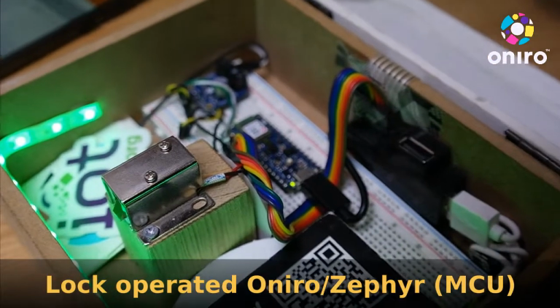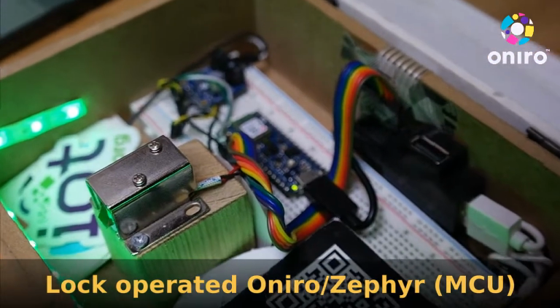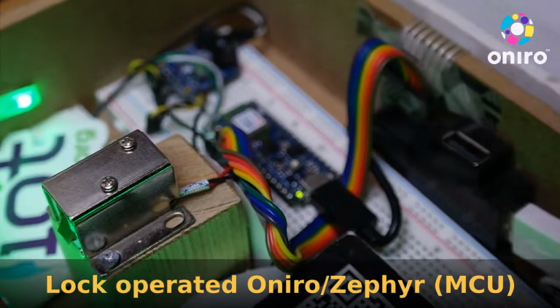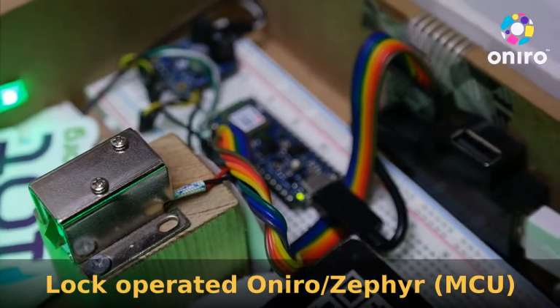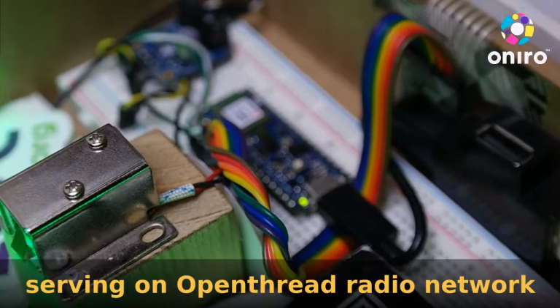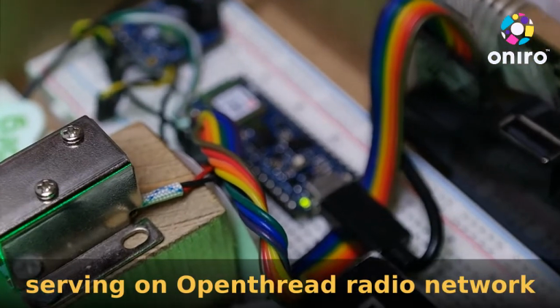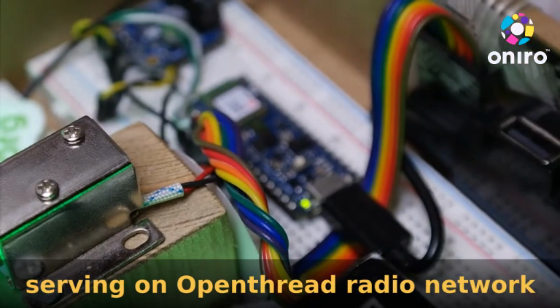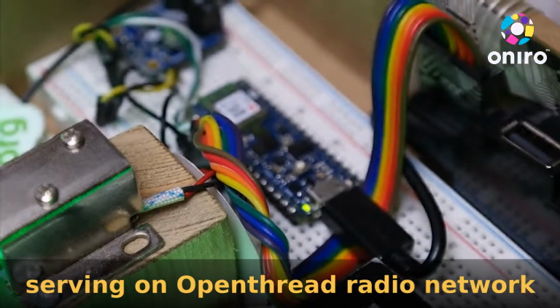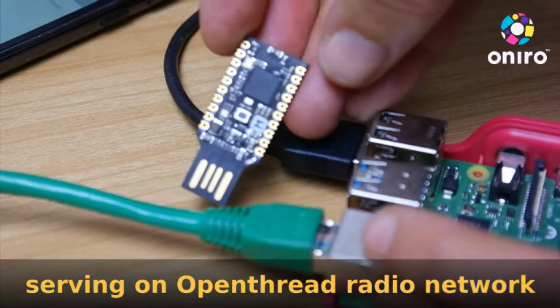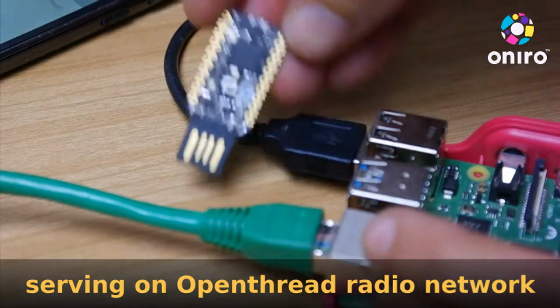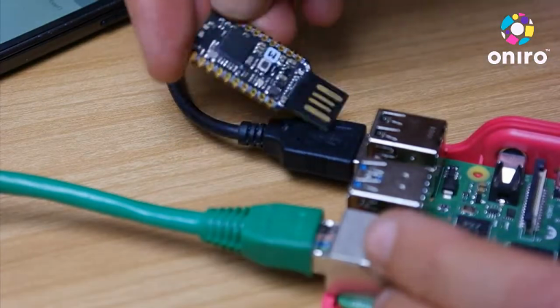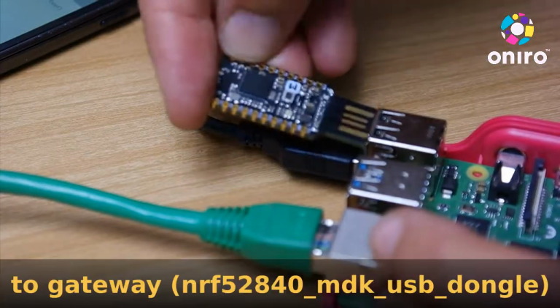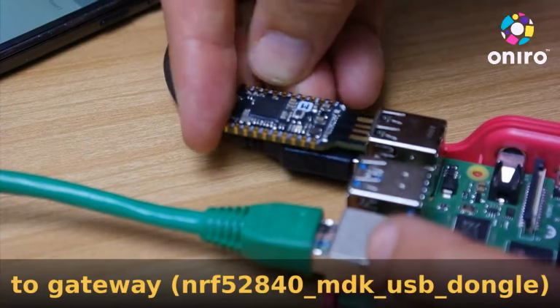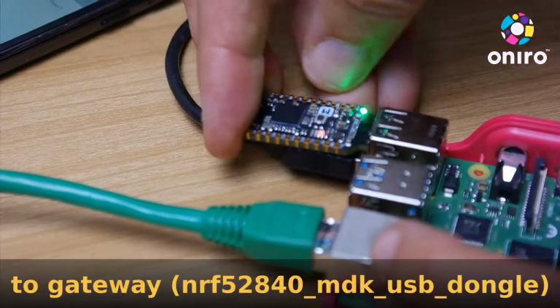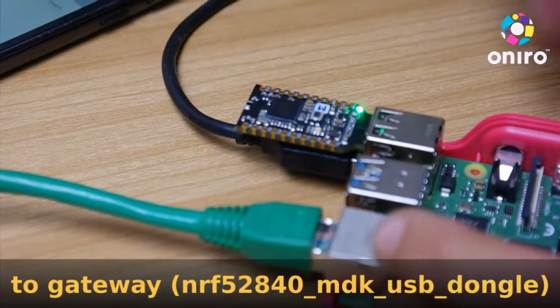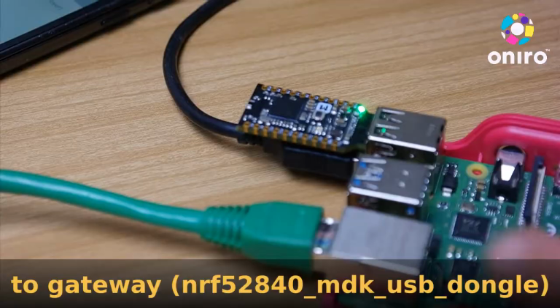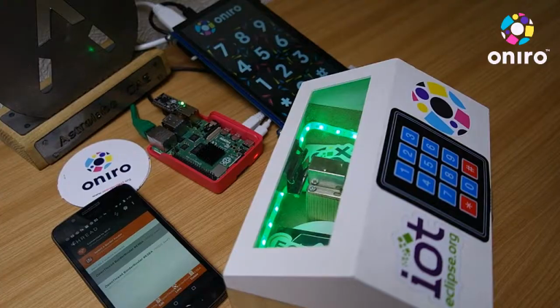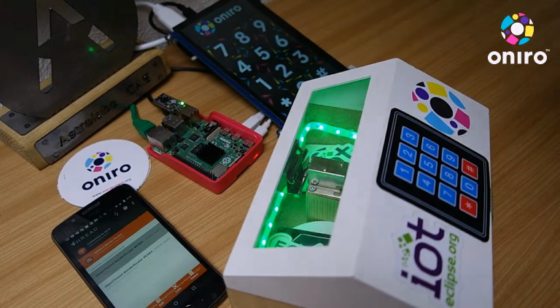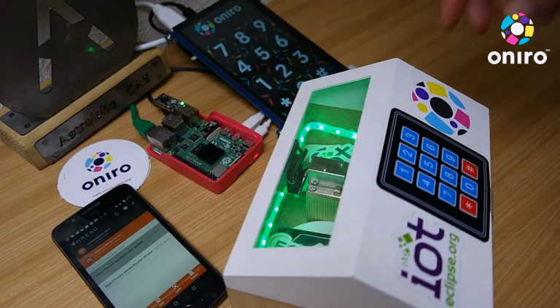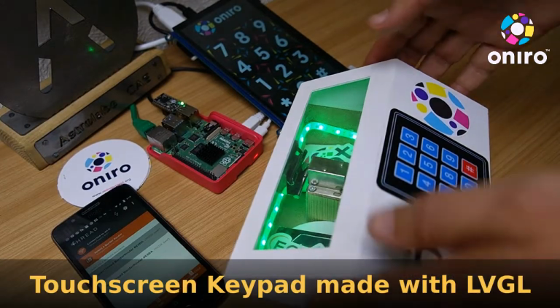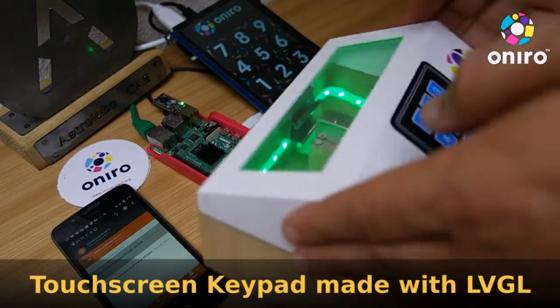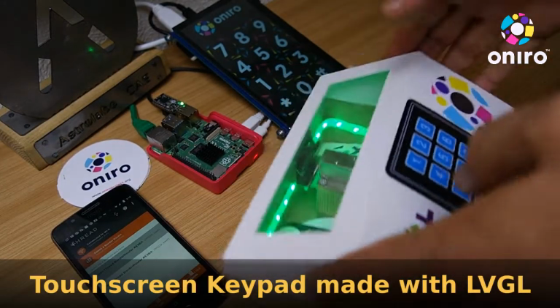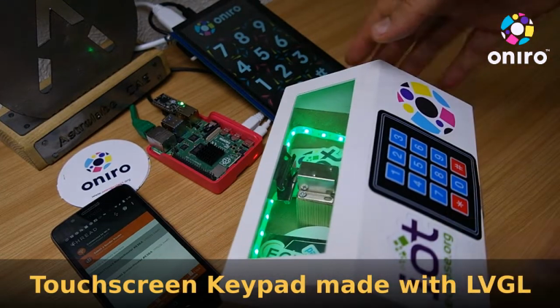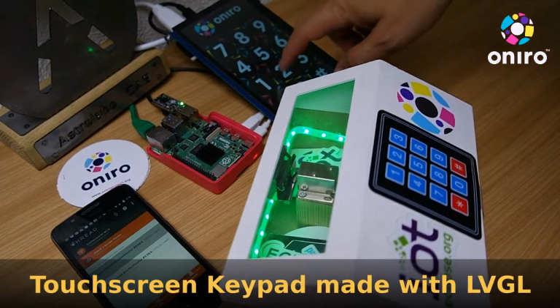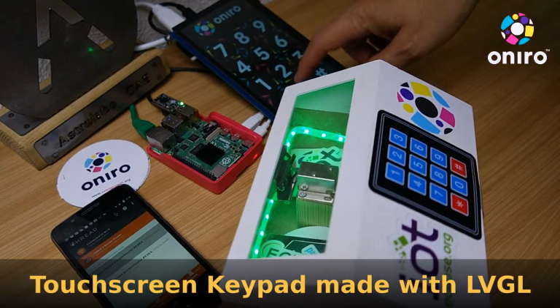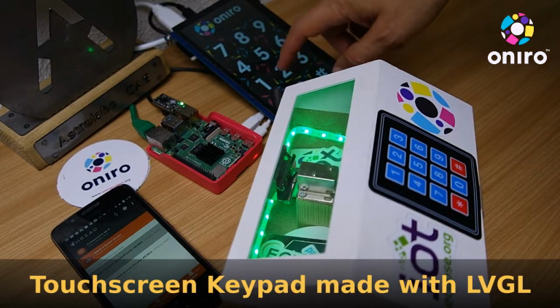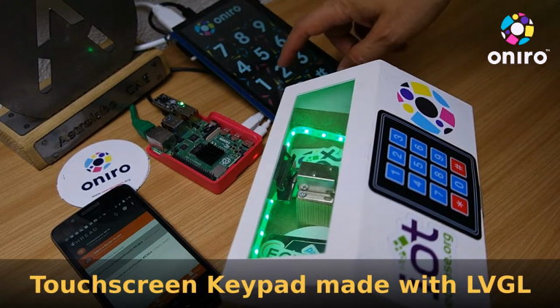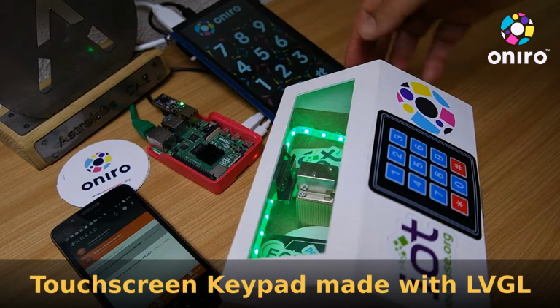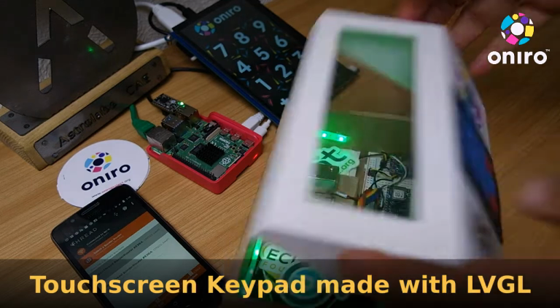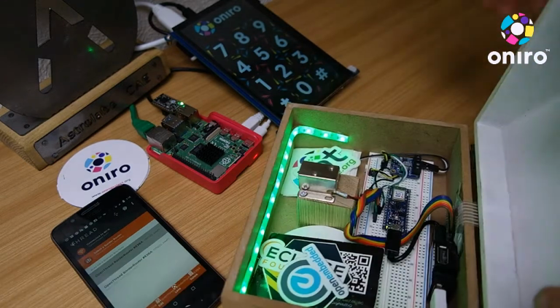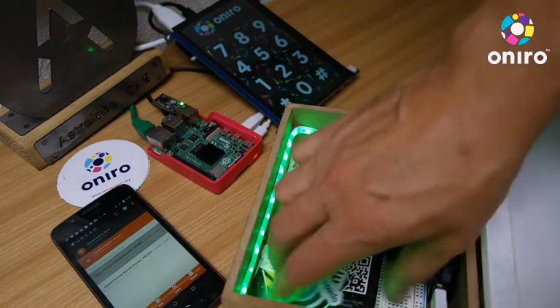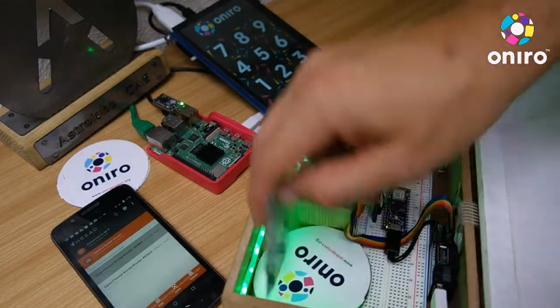The safe is working using this Arduino Nano running Zephyr and talking OpenThread, and we have a transceiver hooked to the gateway, and also this application running on the gateway, which is a touchscreen connected to the microcontroller.